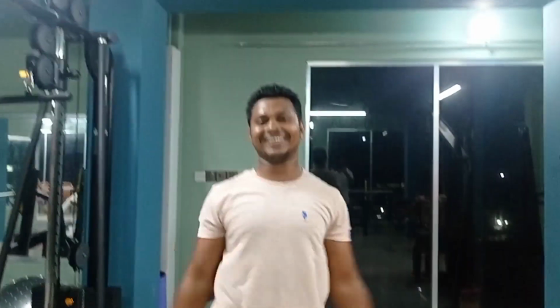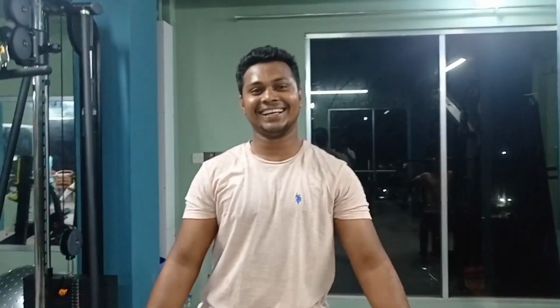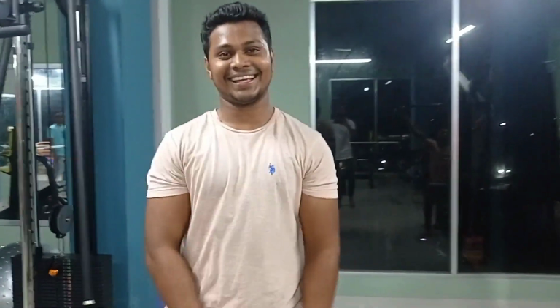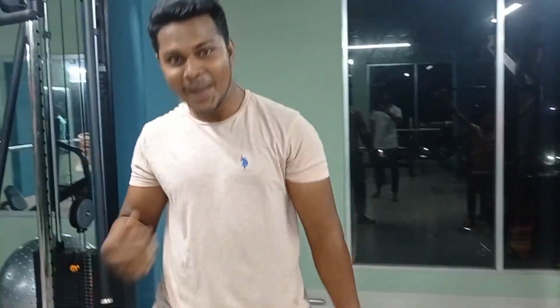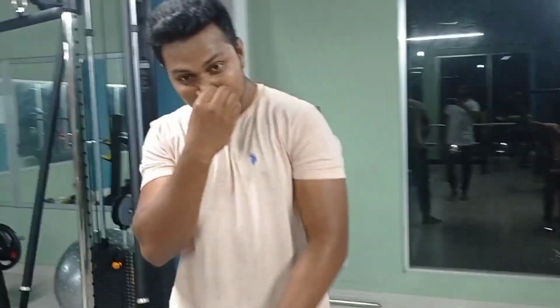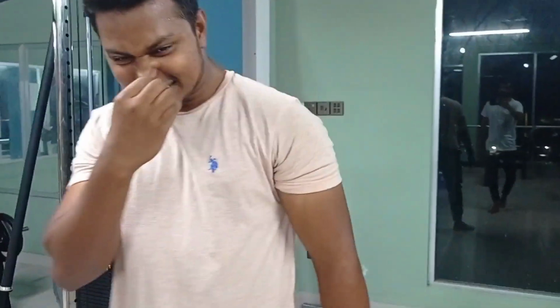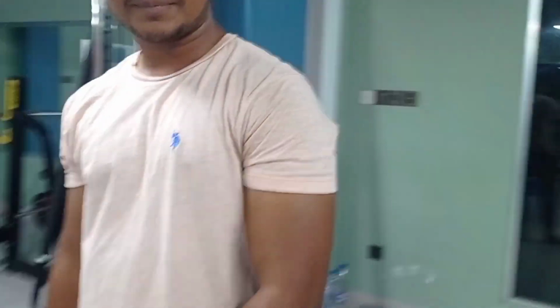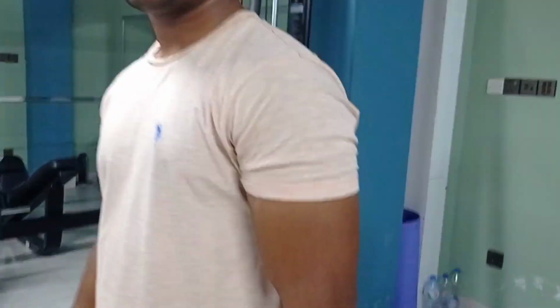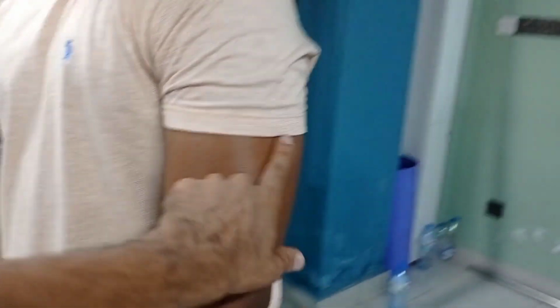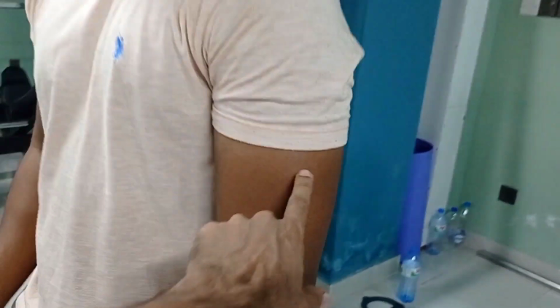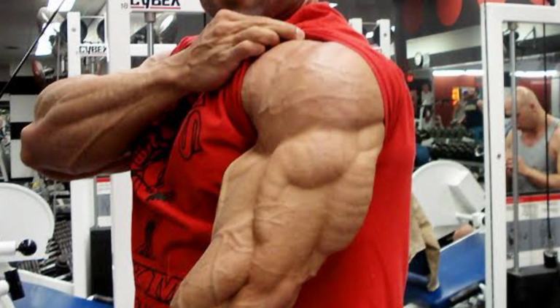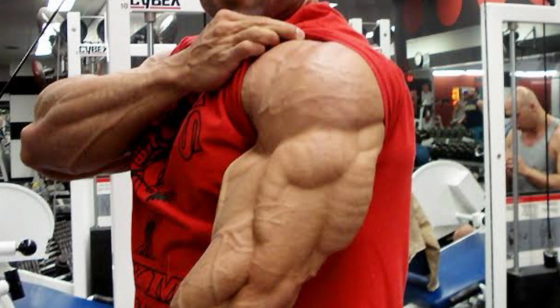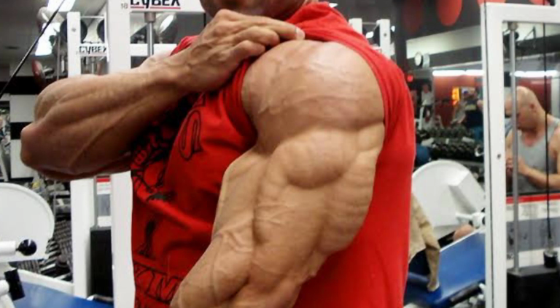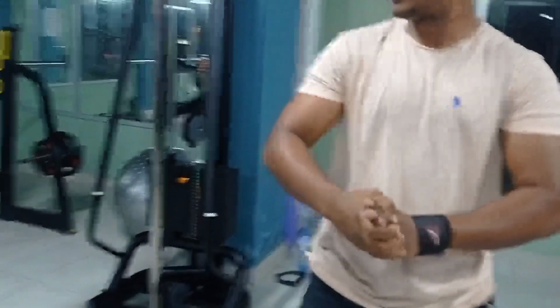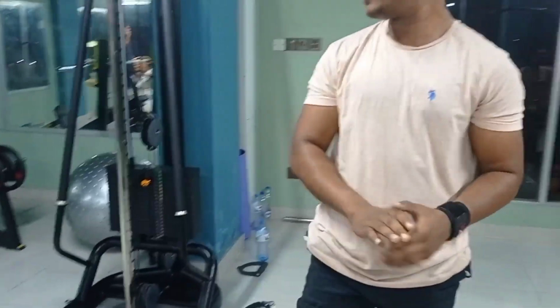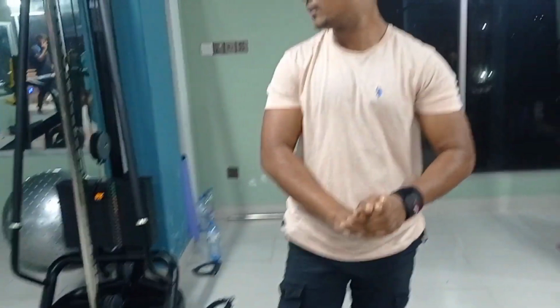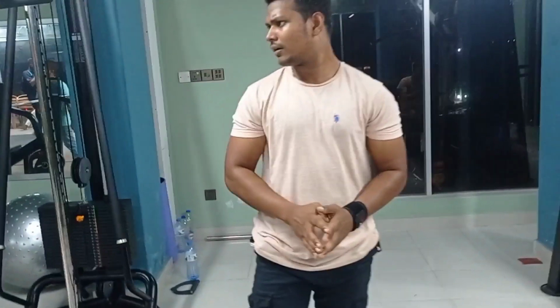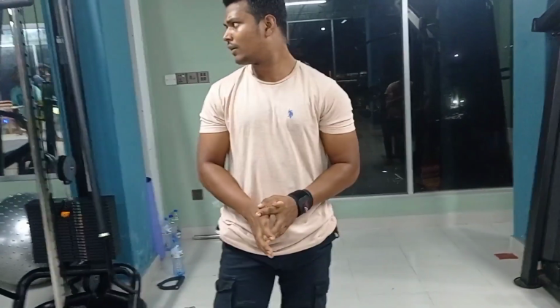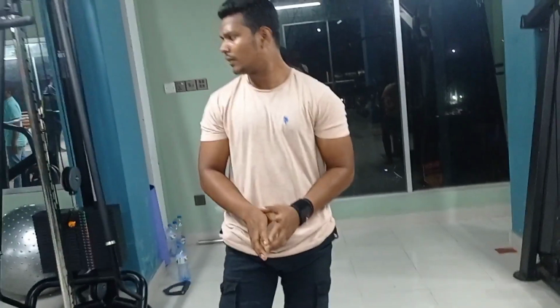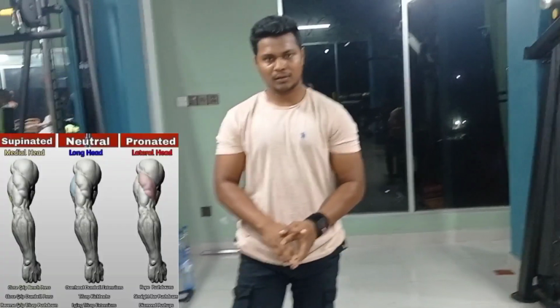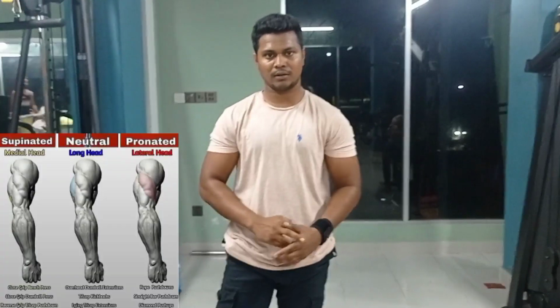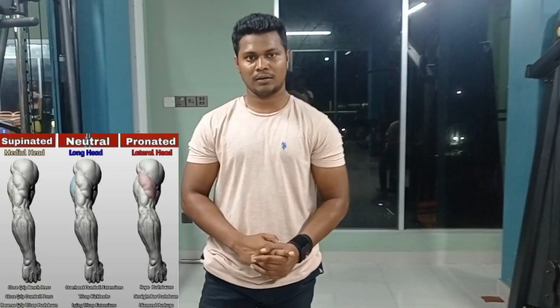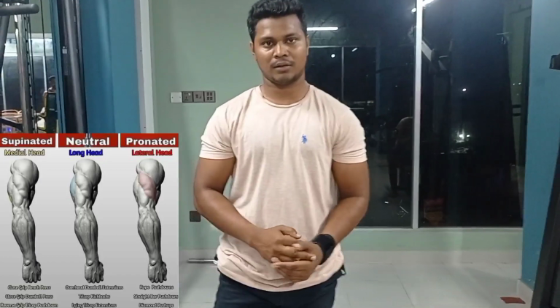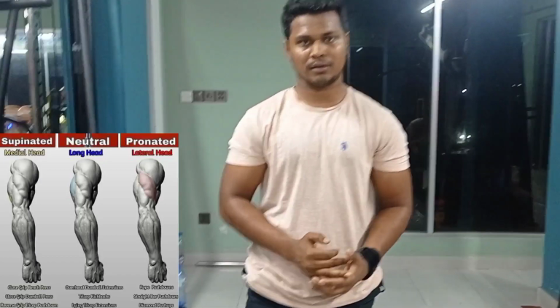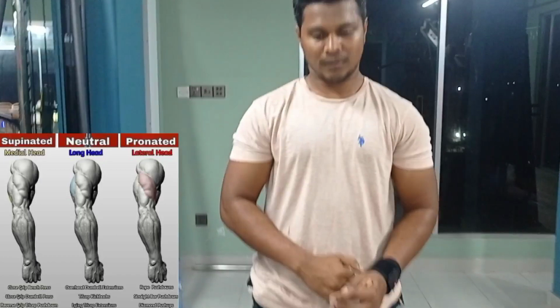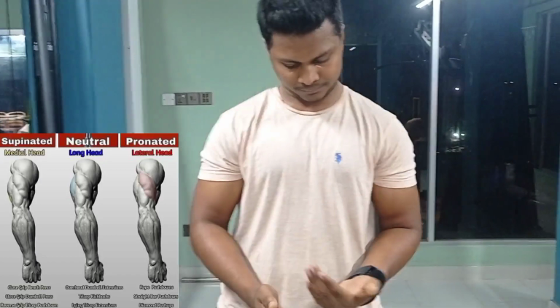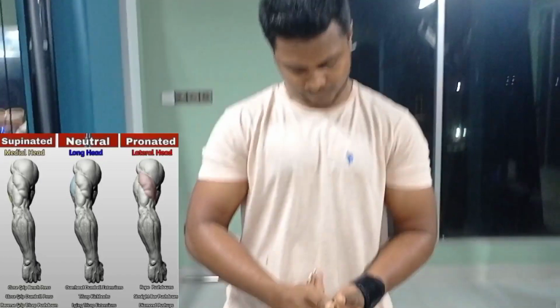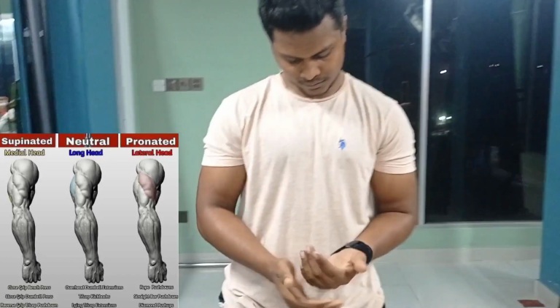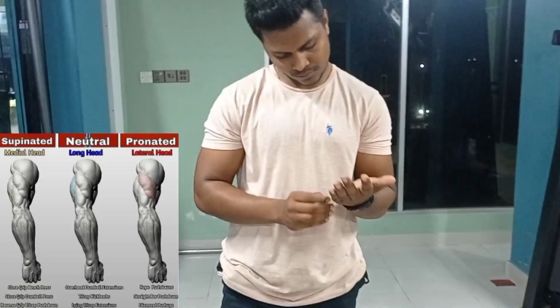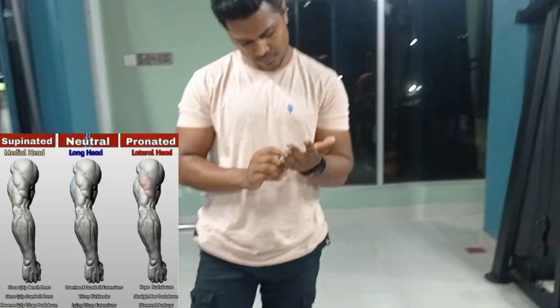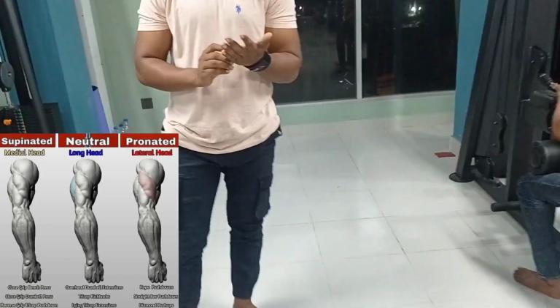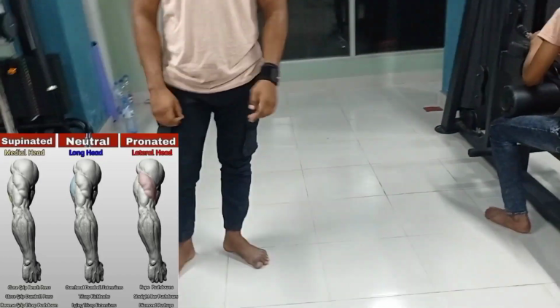The big arm muscle is 70% triceps. So, tricep workout is key. In my previous video, we covered the top 3 tricep workouts. First of all, this is the diamond push-up. Let's get started.